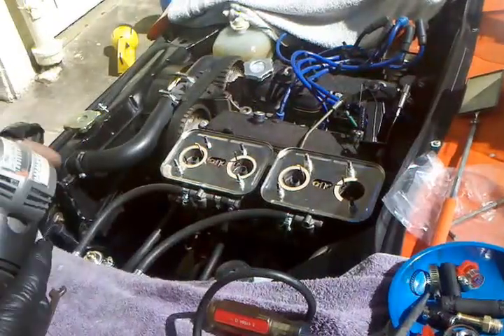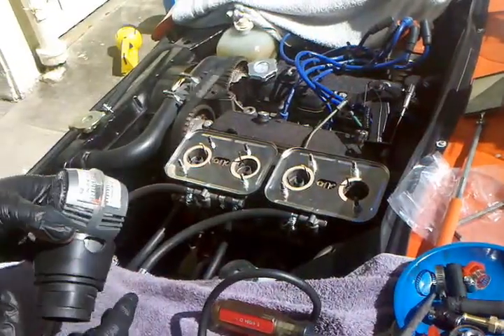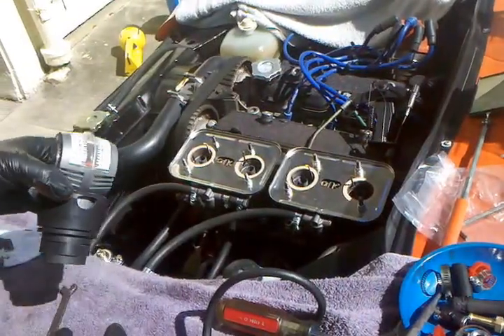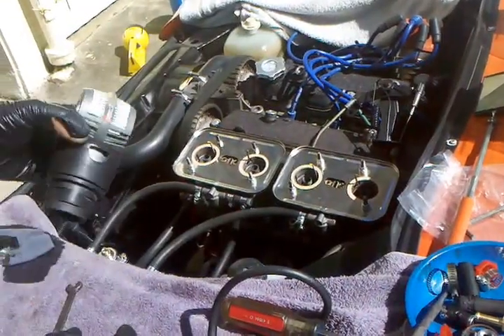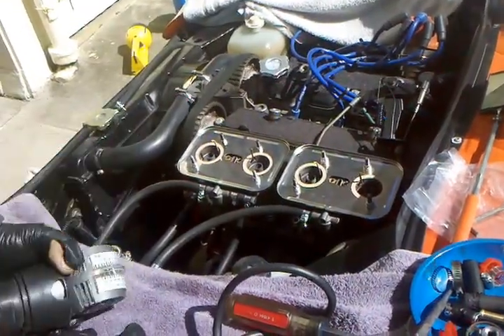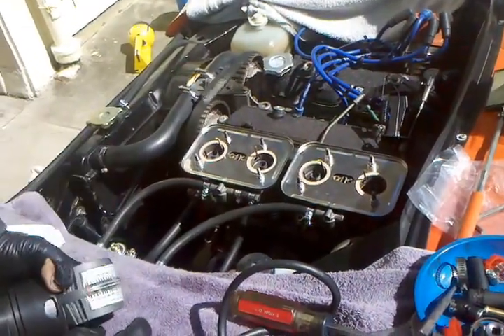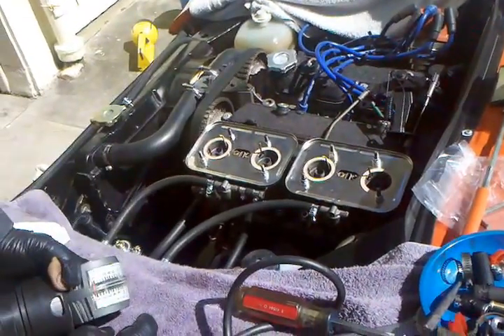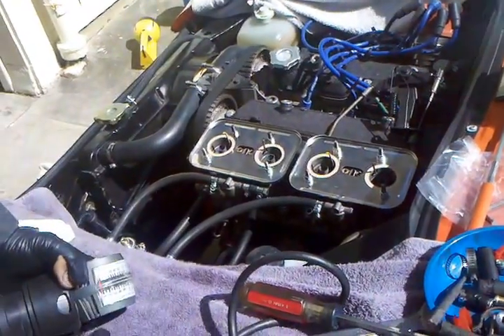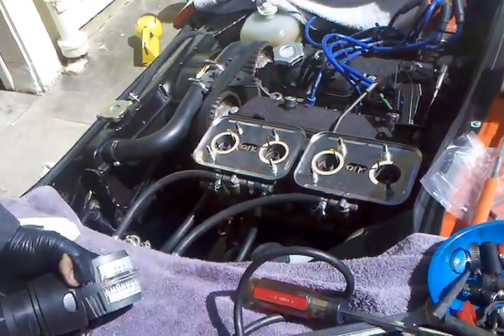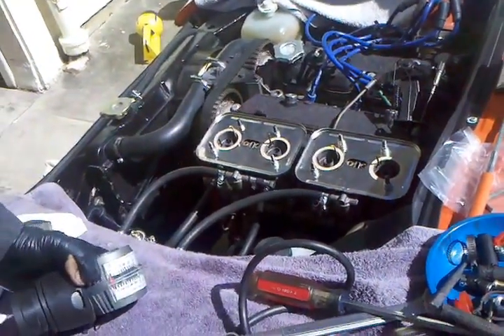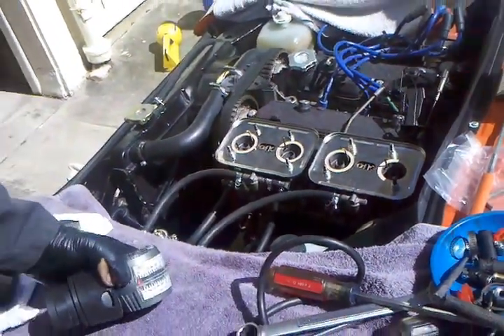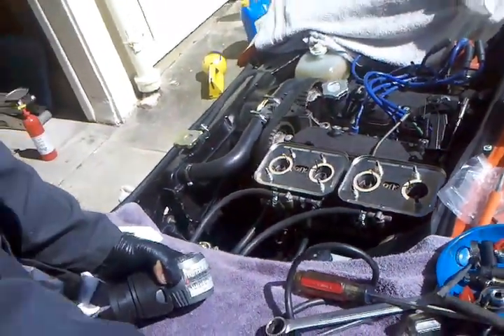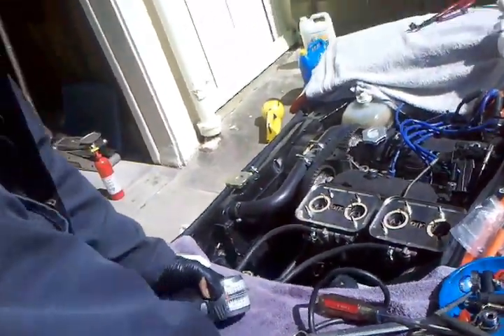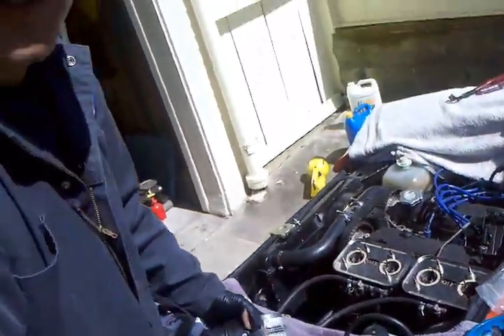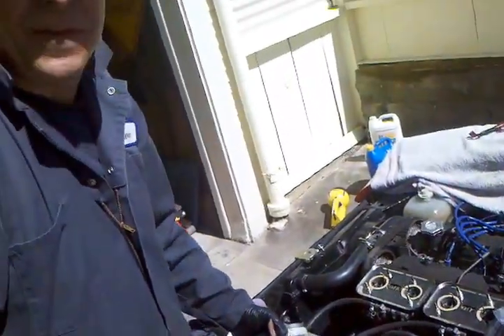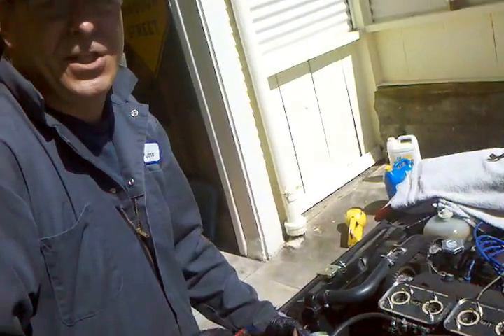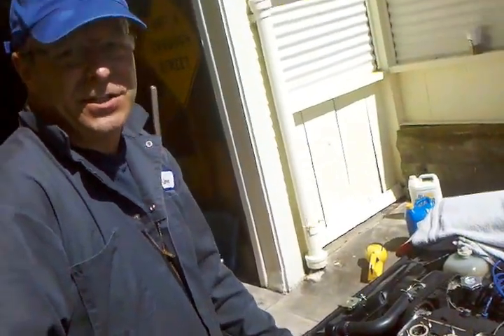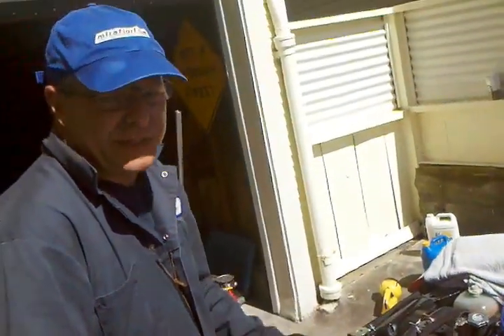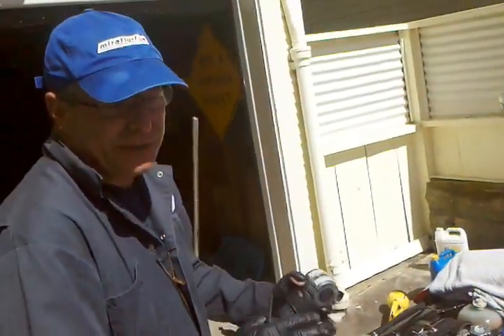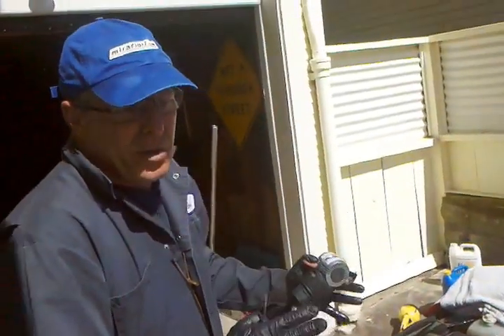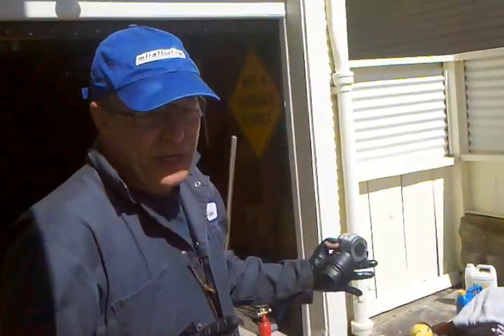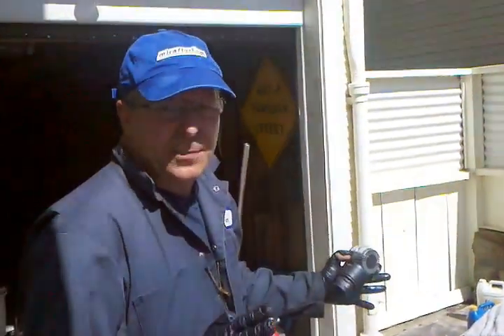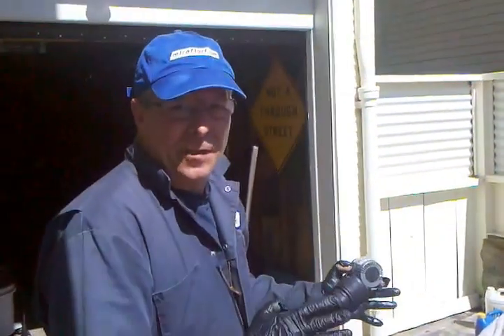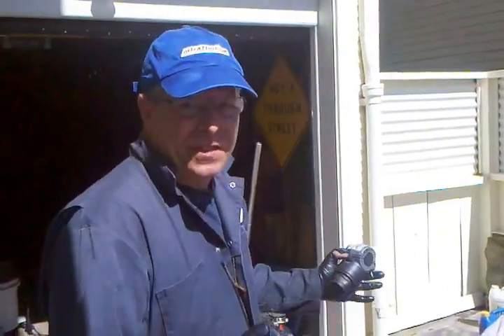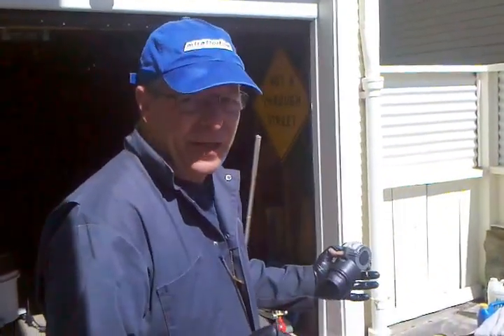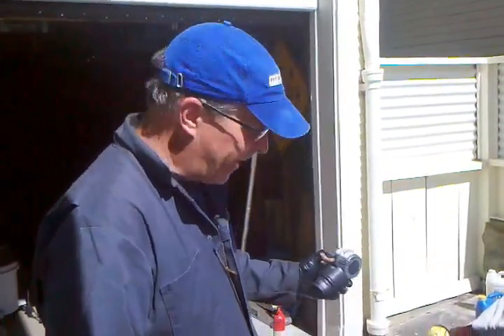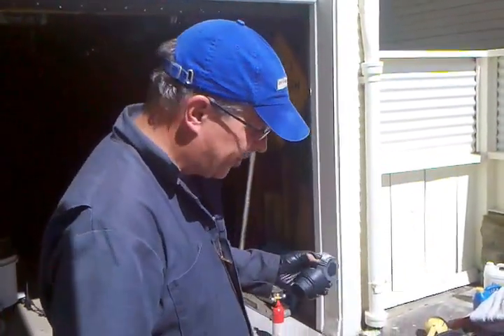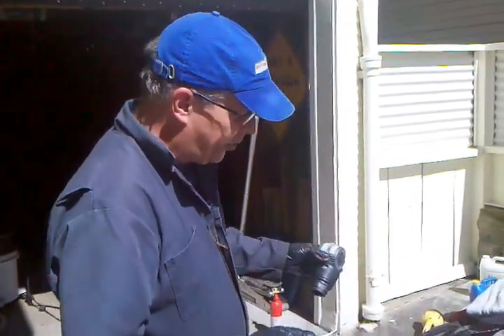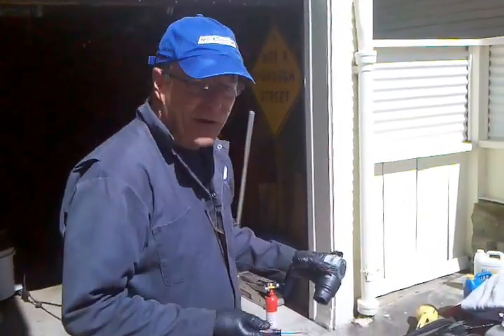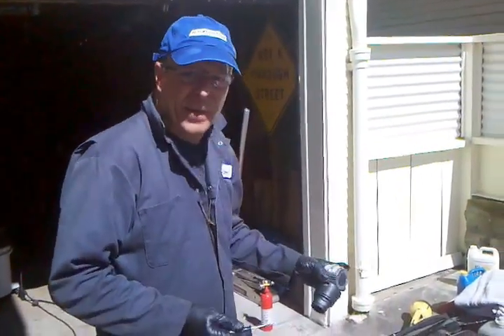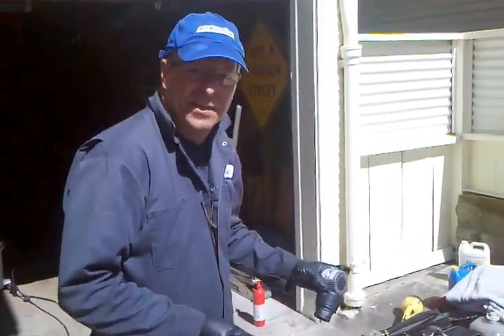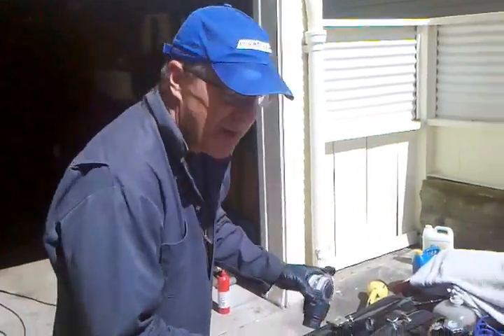All right, so we're going to do a little balancing now that the engine's heated up, because everything changes its relationships a little bit as the metal expands. So we're going to do our final balance here now.